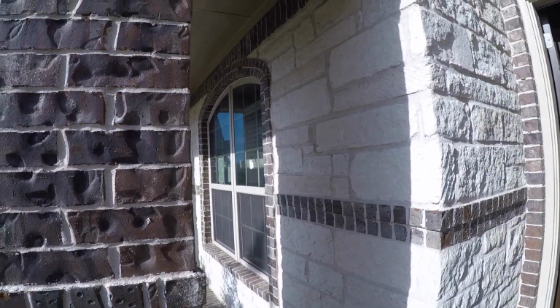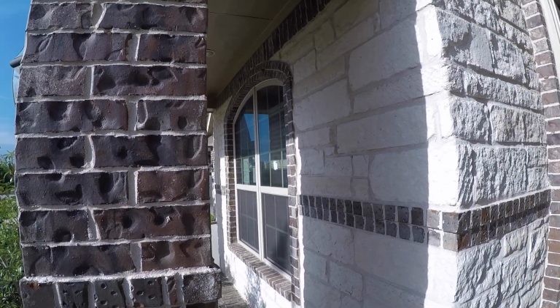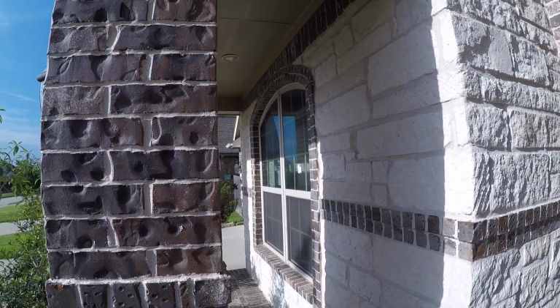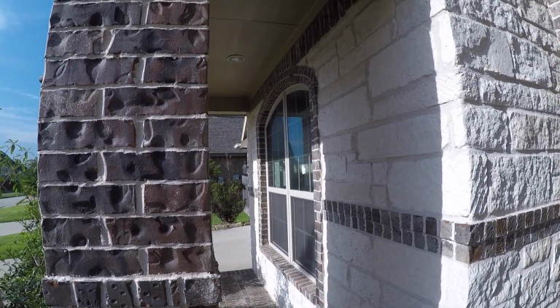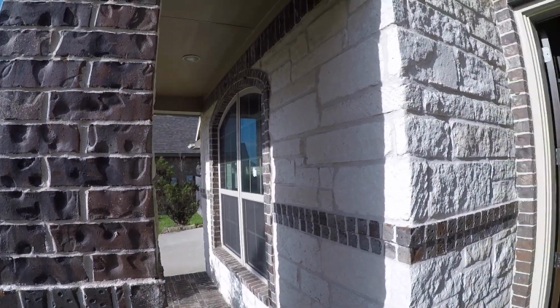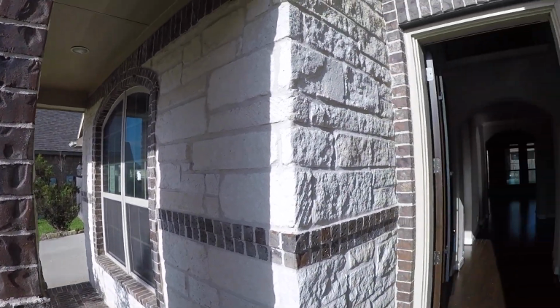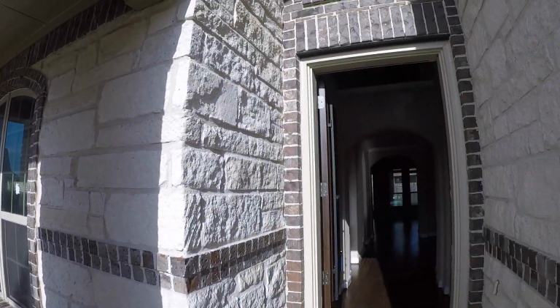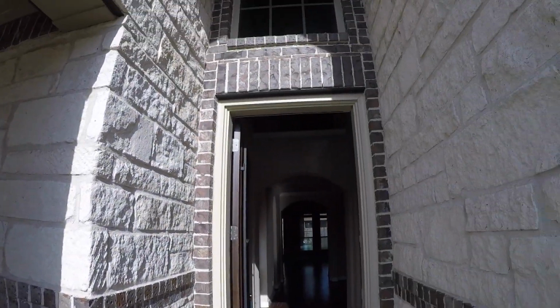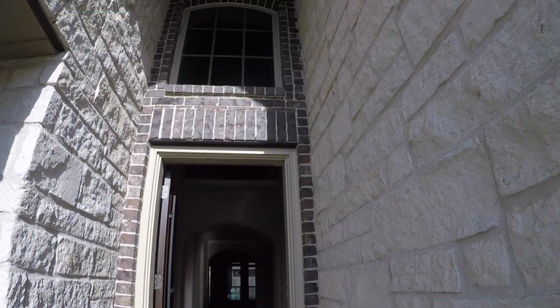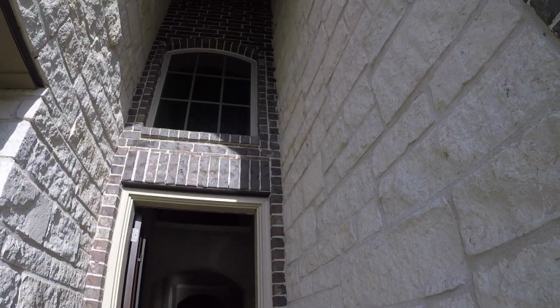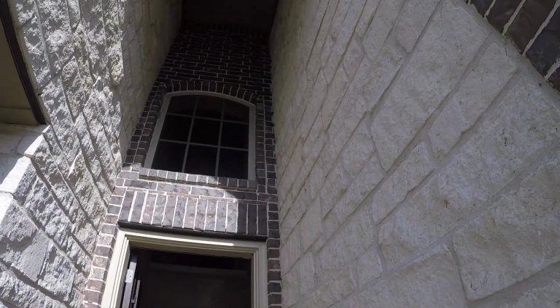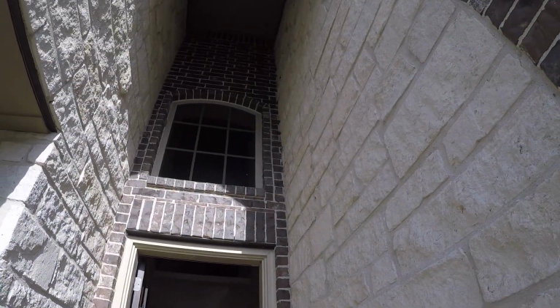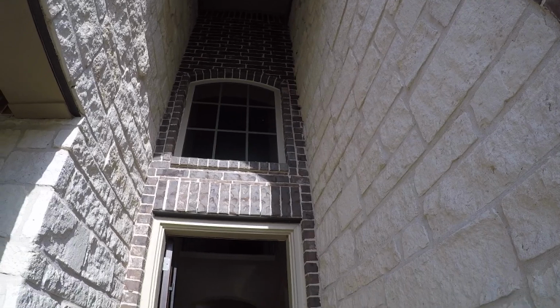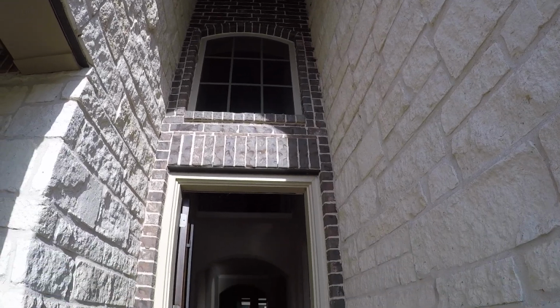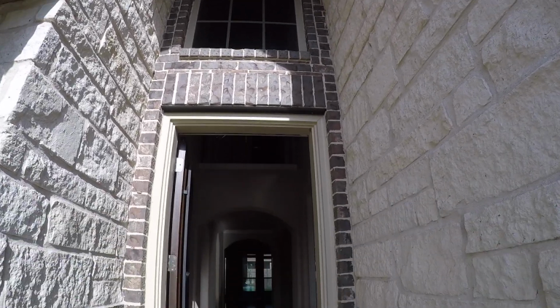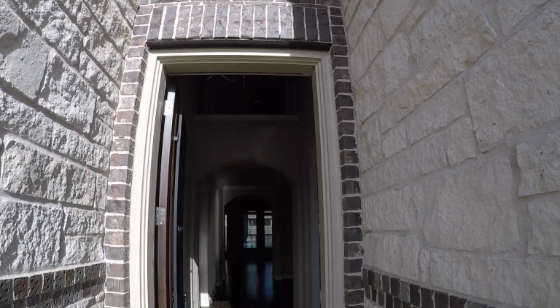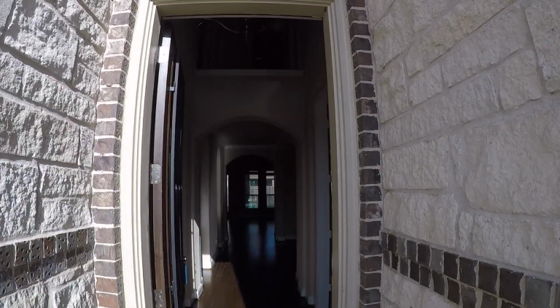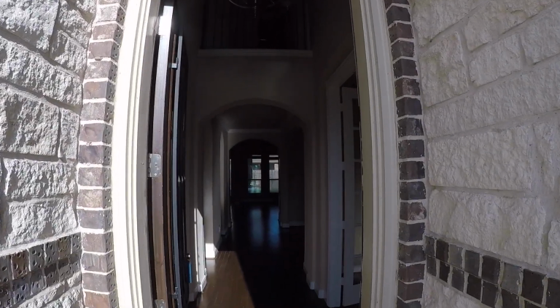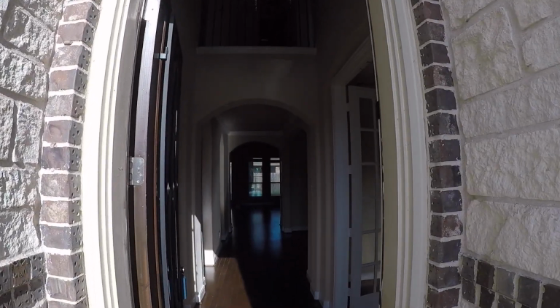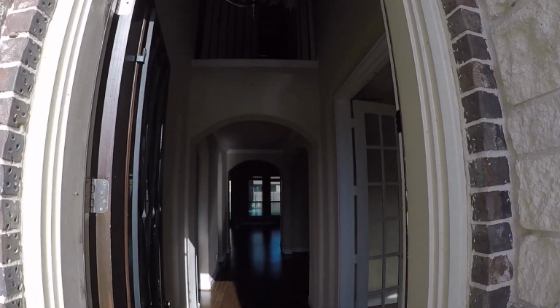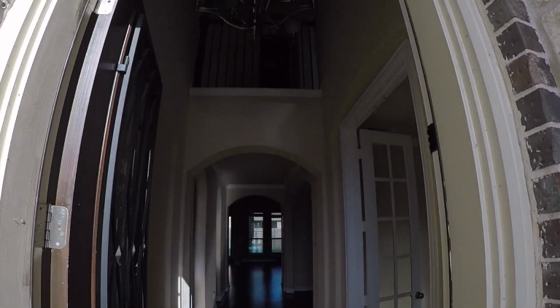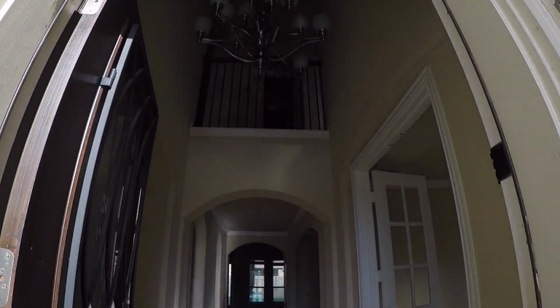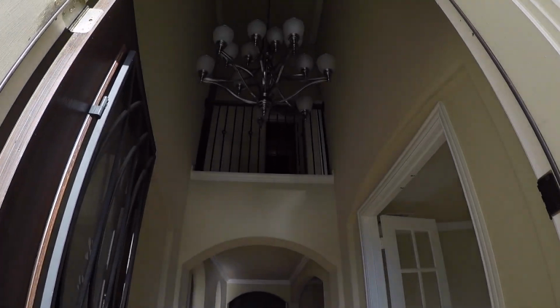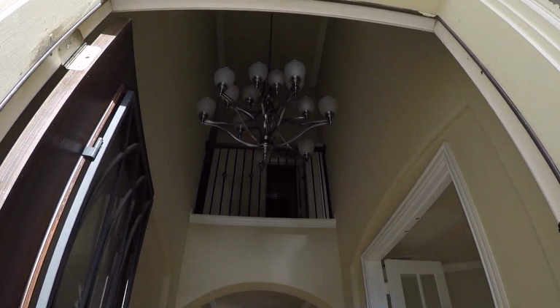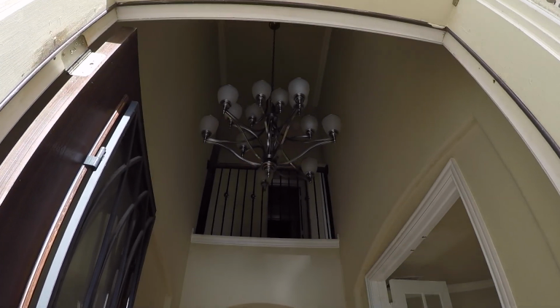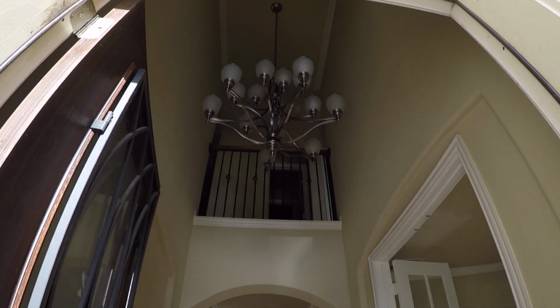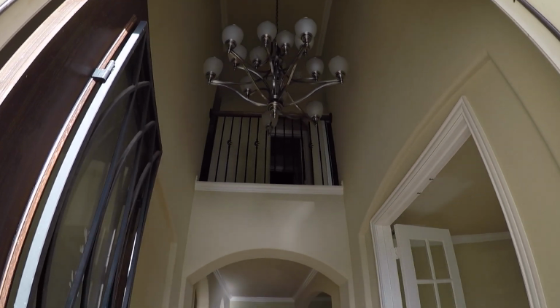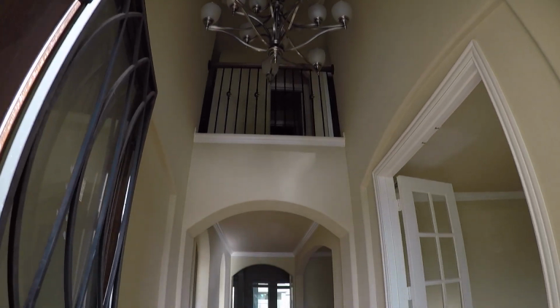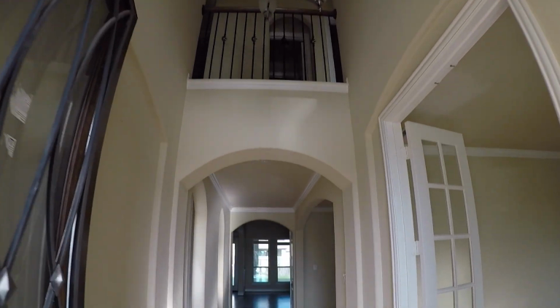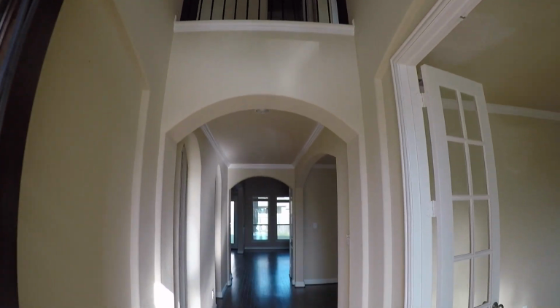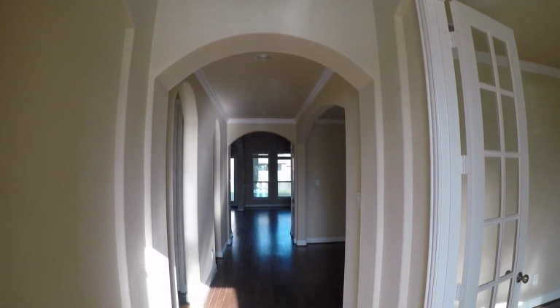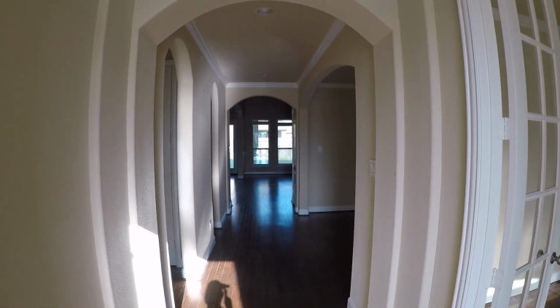Before we walk in, I just want to point out this beautiful front area — the front porch, the stone, the brick. It's a really nice combination. When we step into the home, you'll see it has a very high ceiling and a beautiful chandelier here, plus a nice railing.